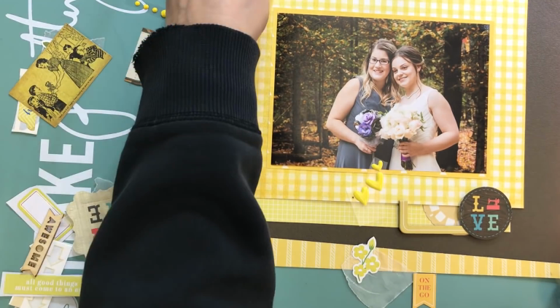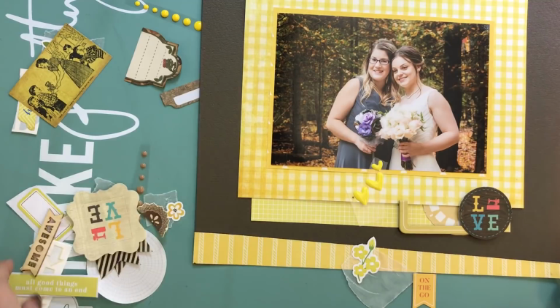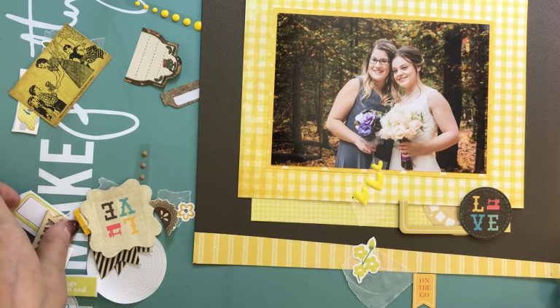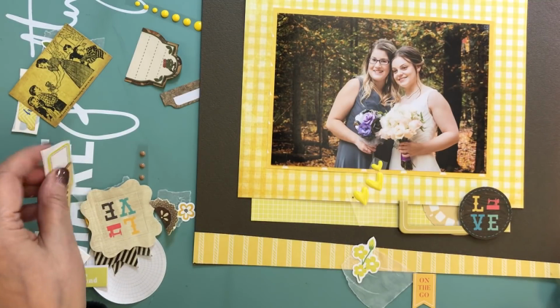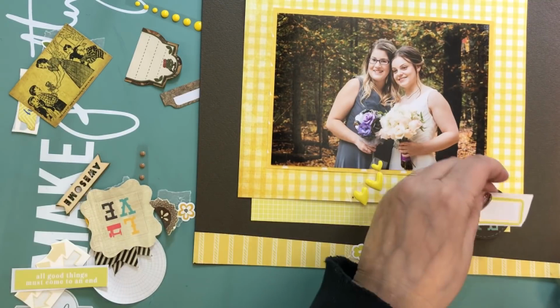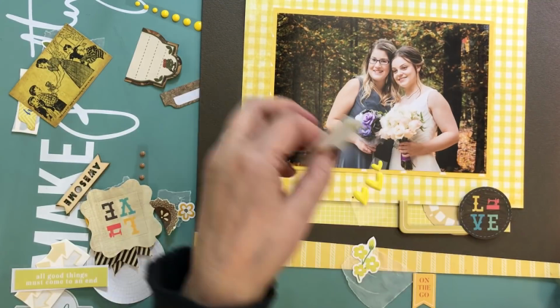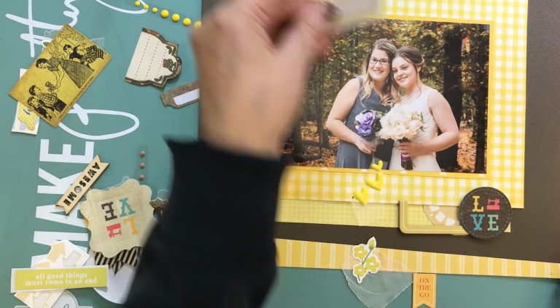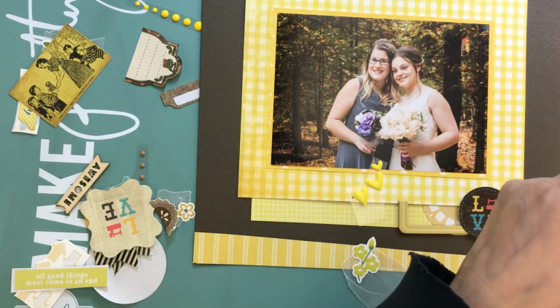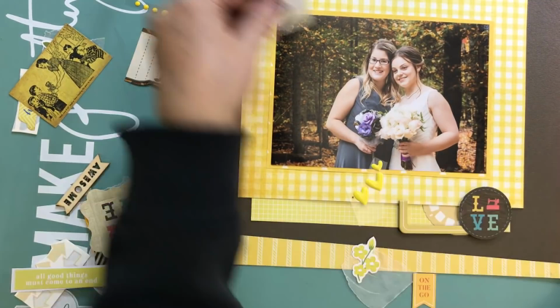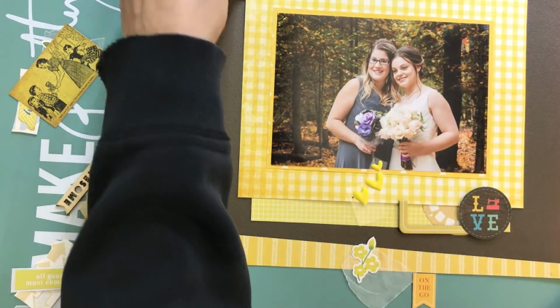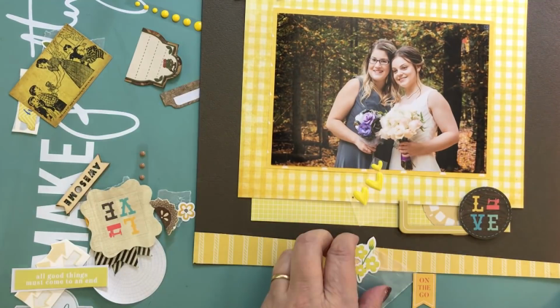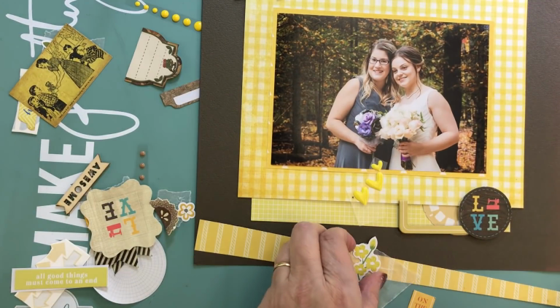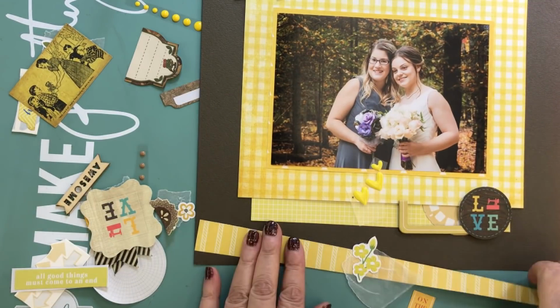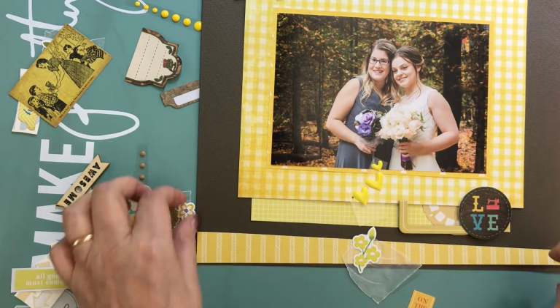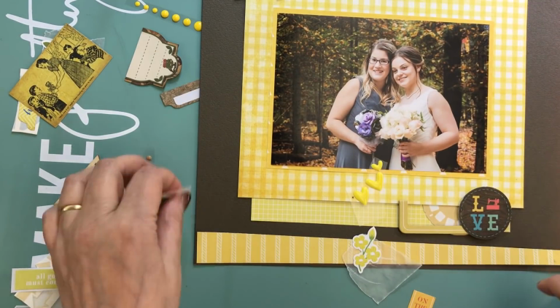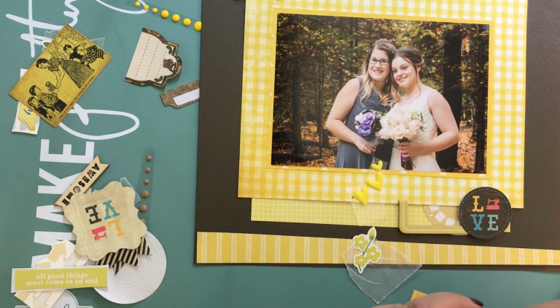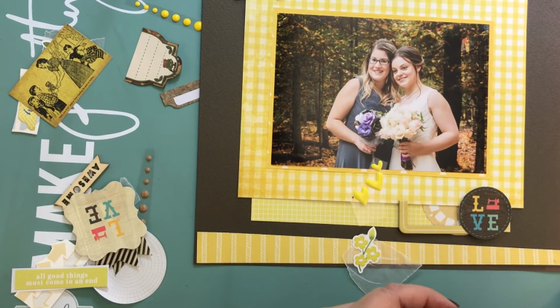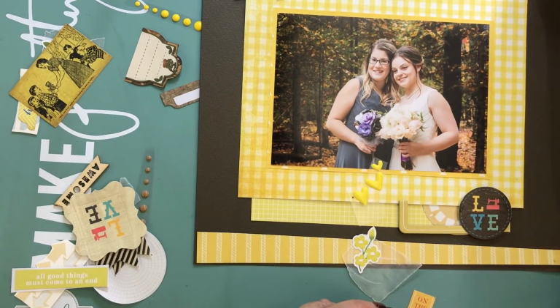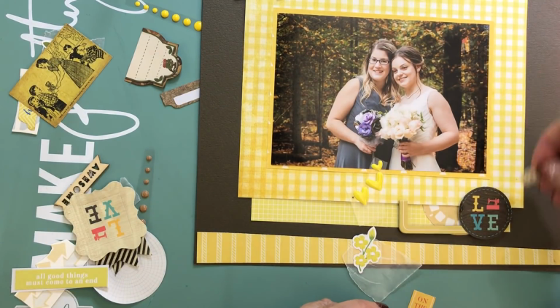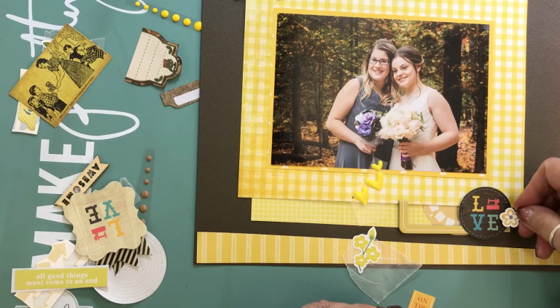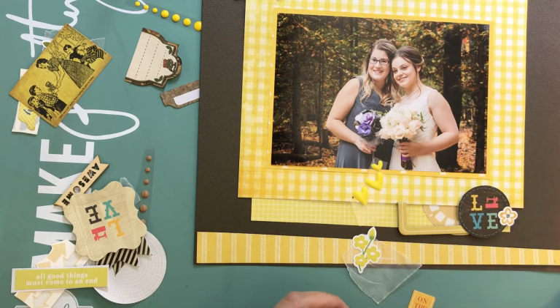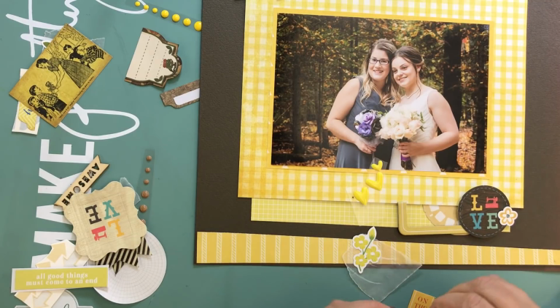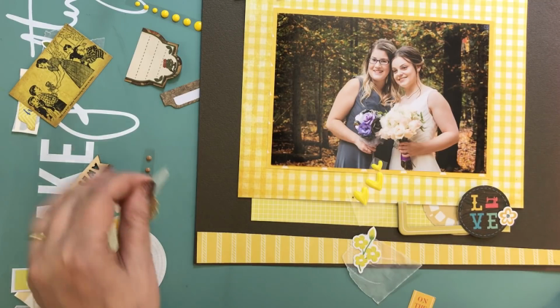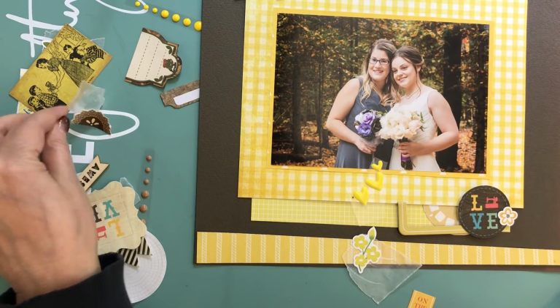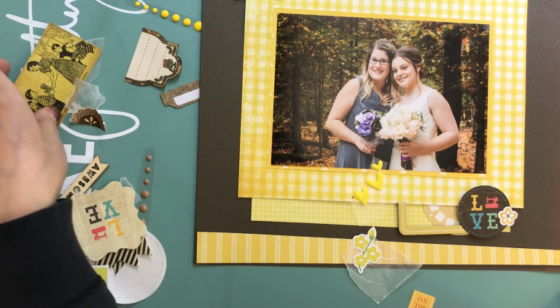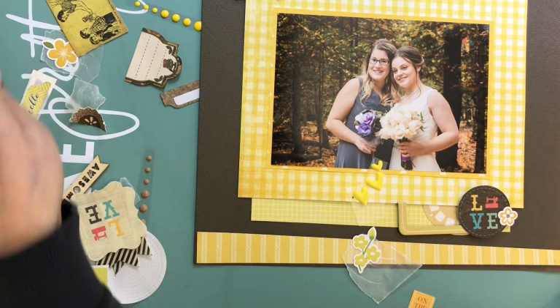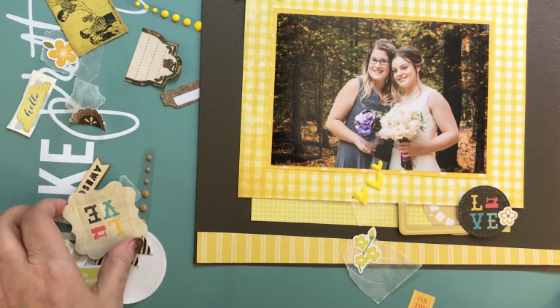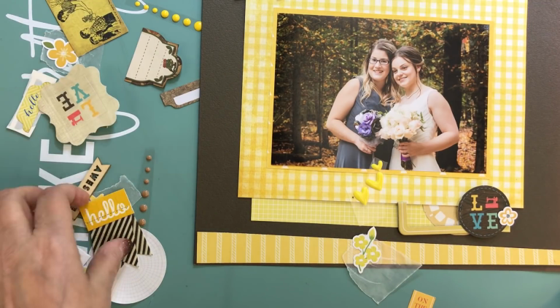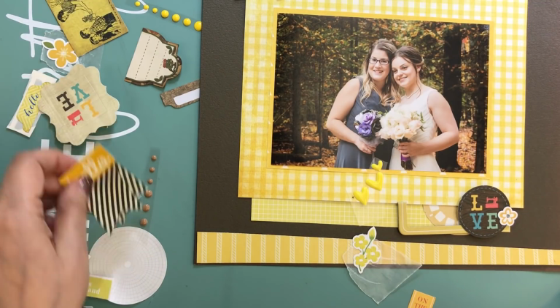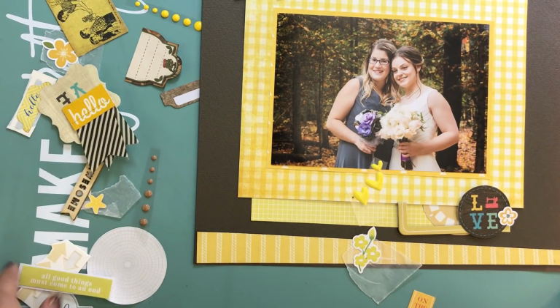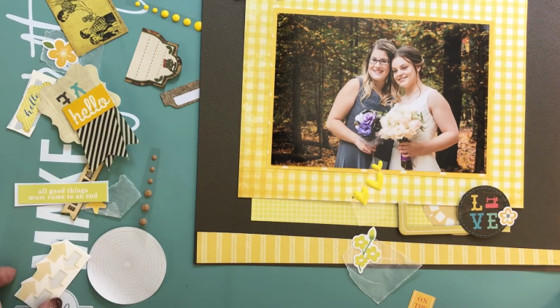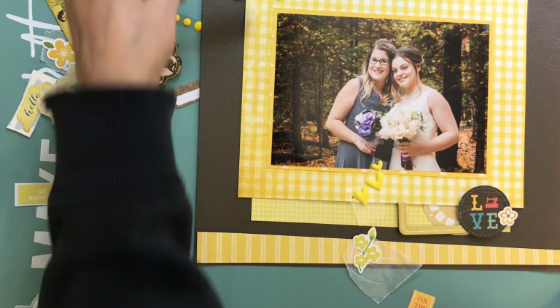I find it gives a little bit of movement to the layout, and the fact that the strip at the top is the opposite of the one at the bottom really frames the layout nicely.